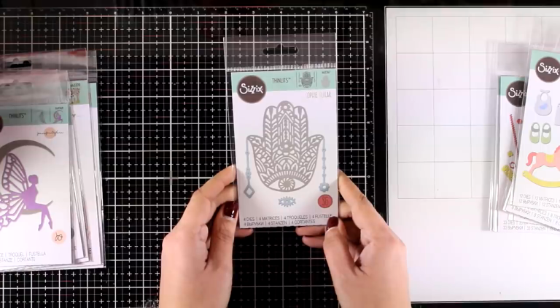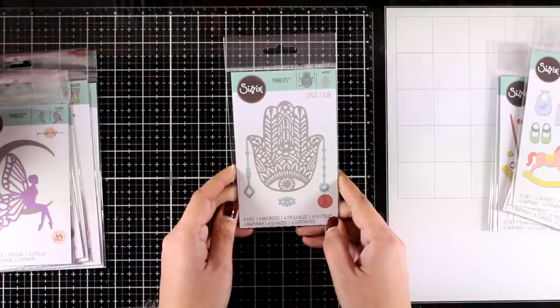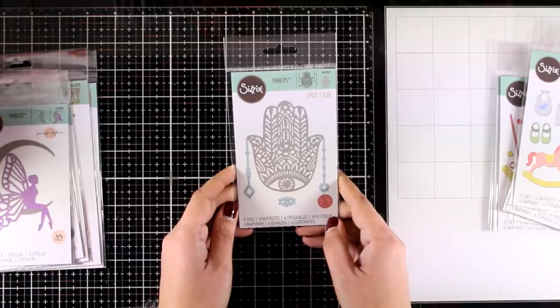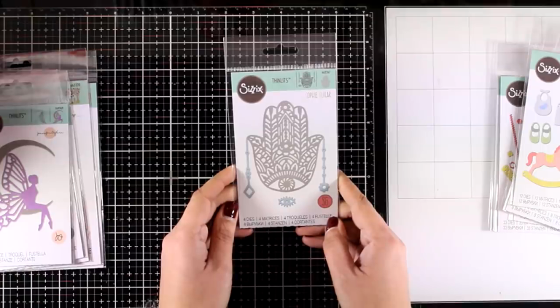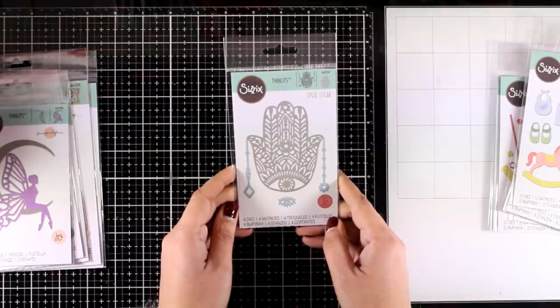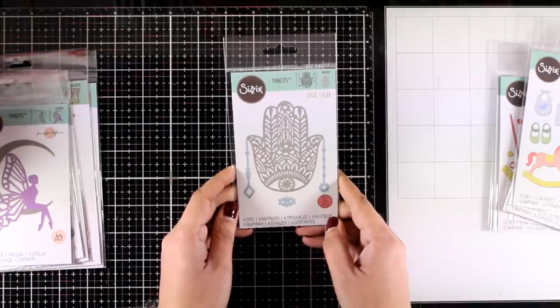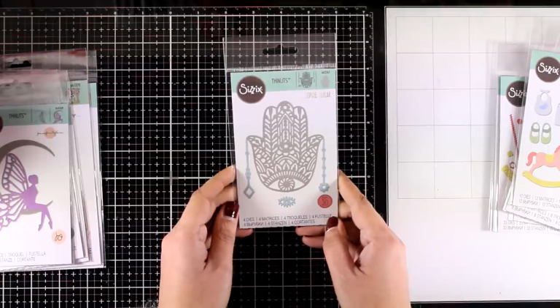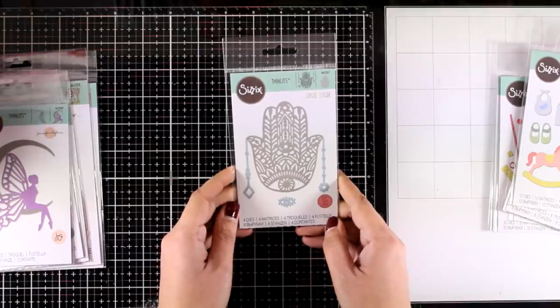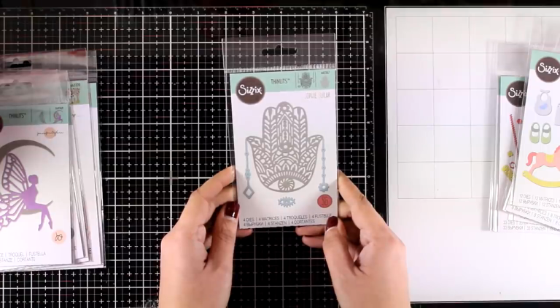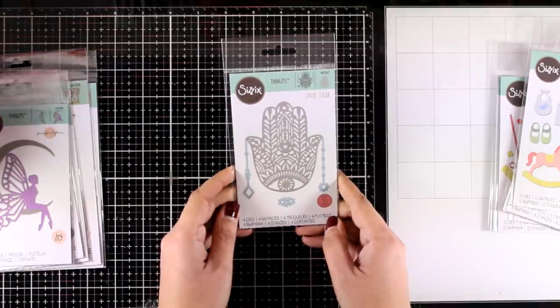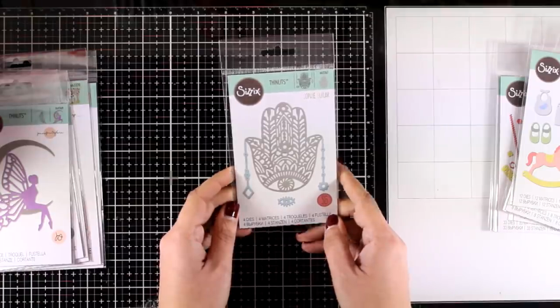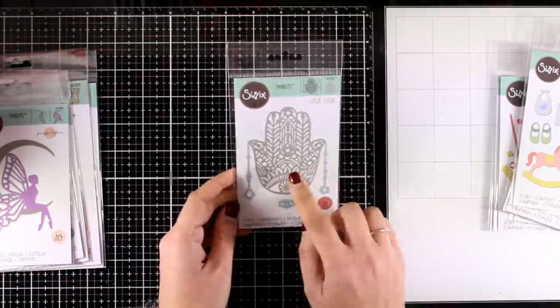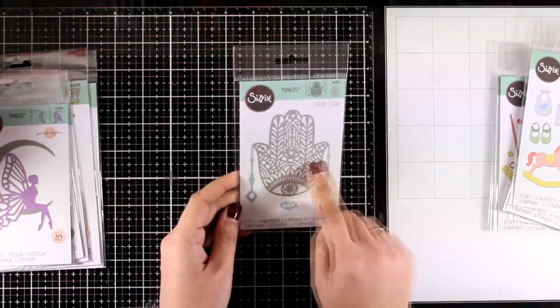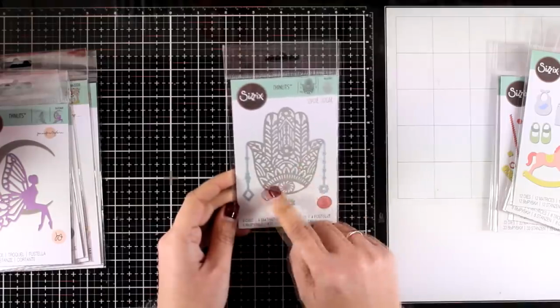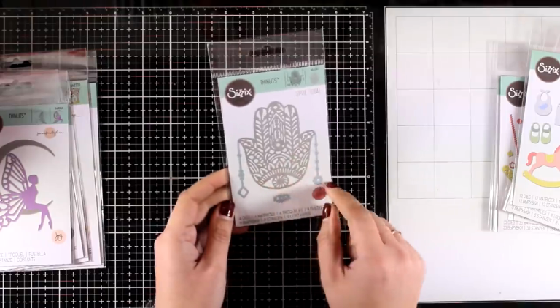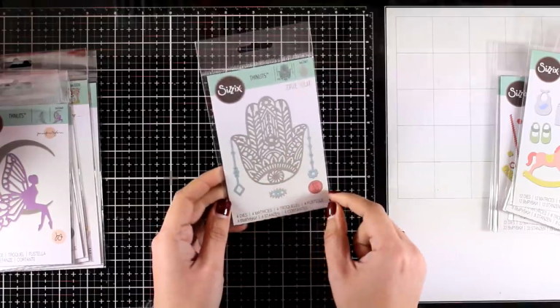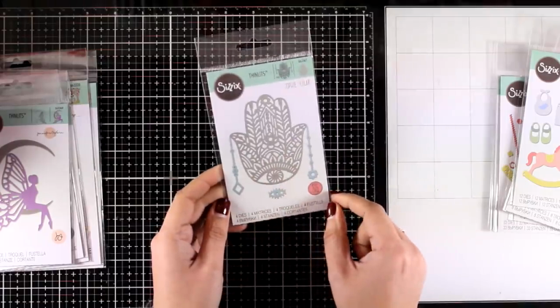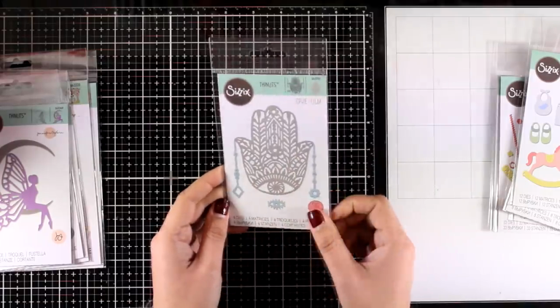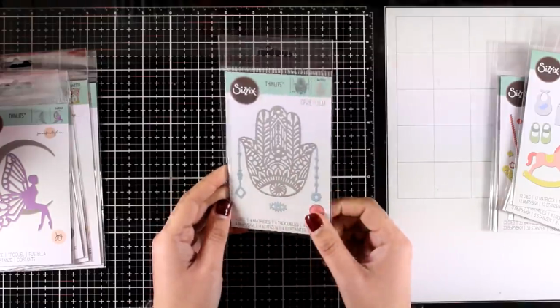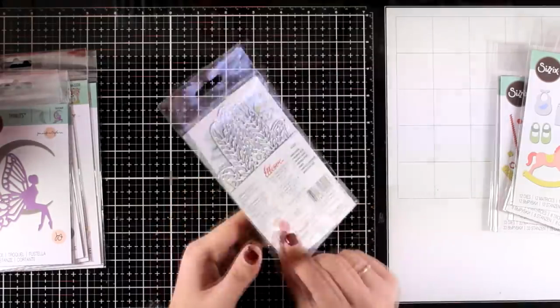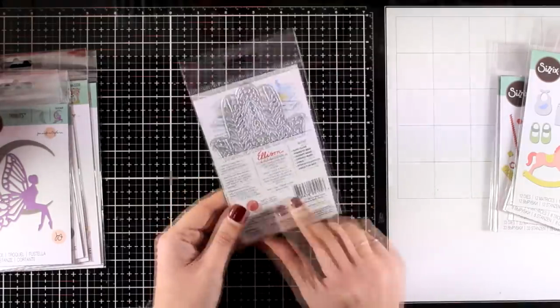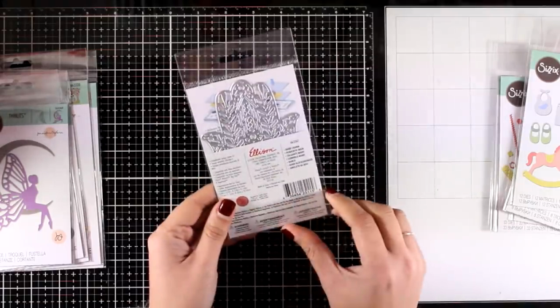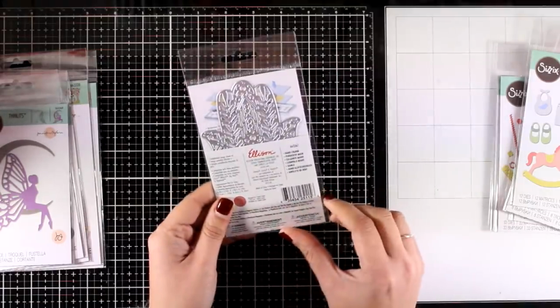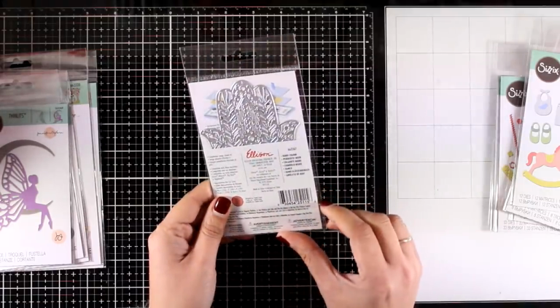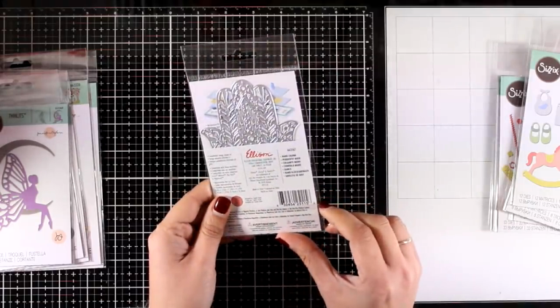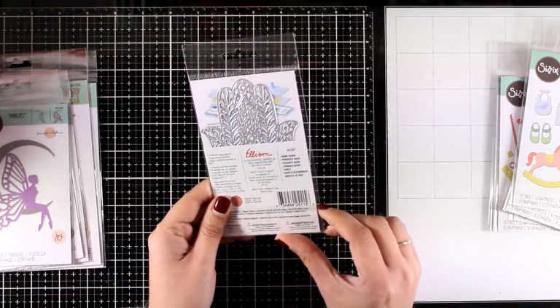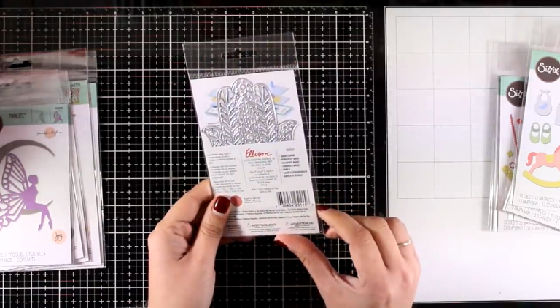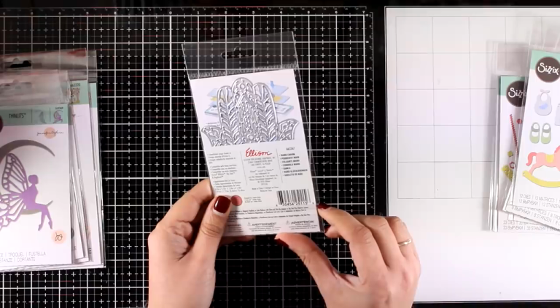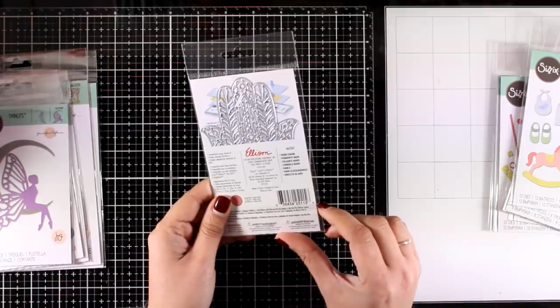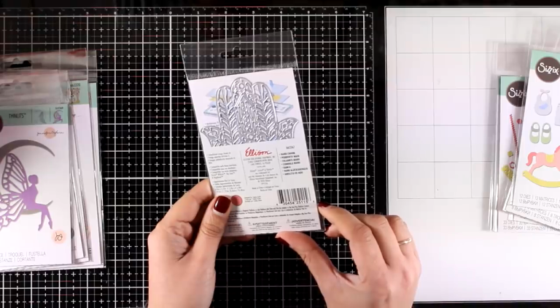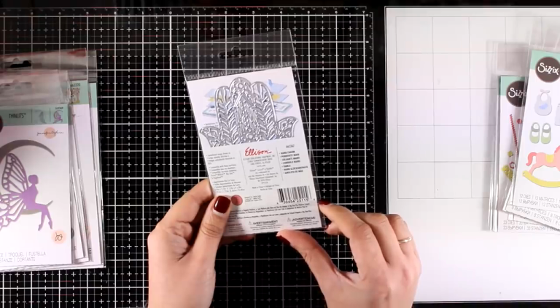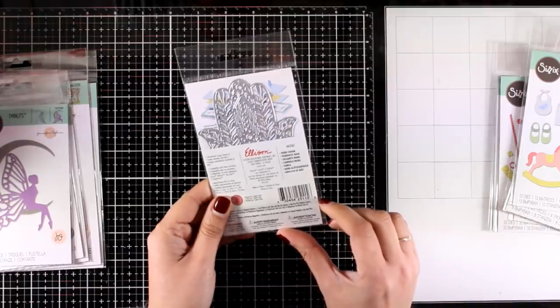This is a really unique die — it's called Hunt Charm, and I think it is just gorgeous. It would make a perfect focal point, but I'm also thinking of it as a window card where you can have some shaker elements at the back of that hand charm.